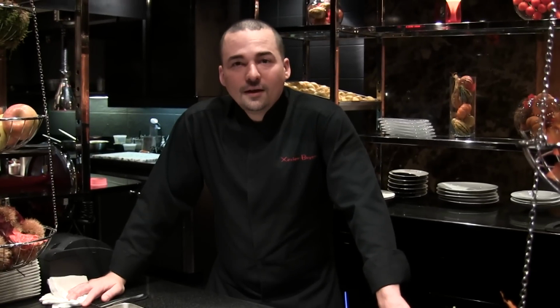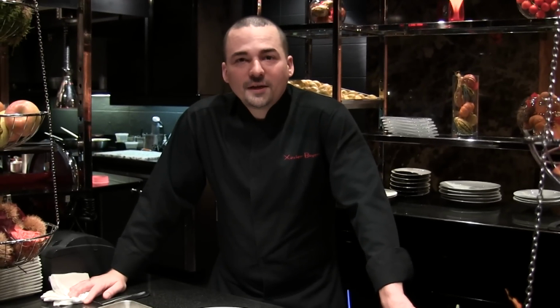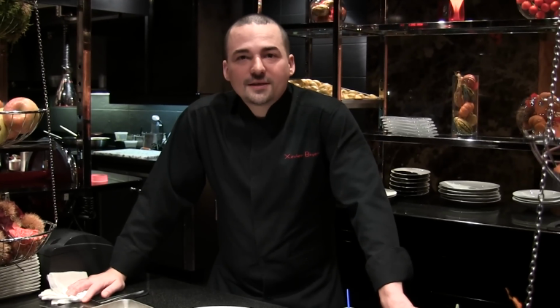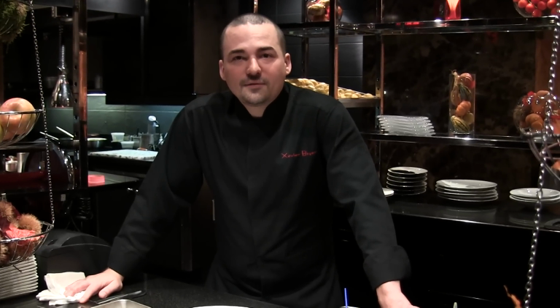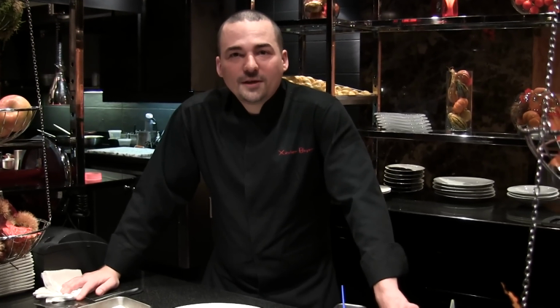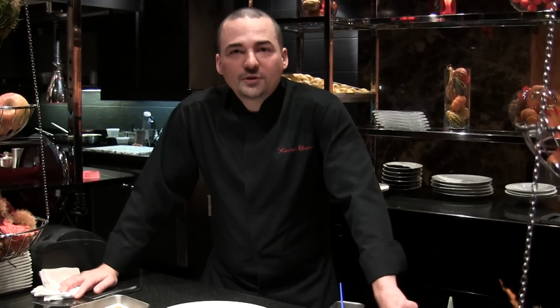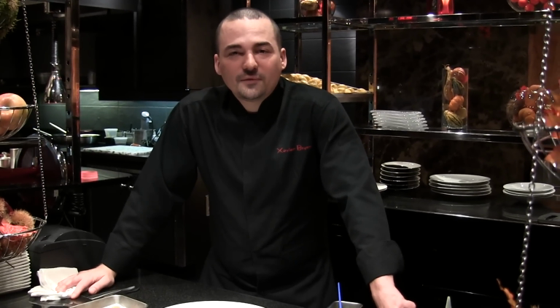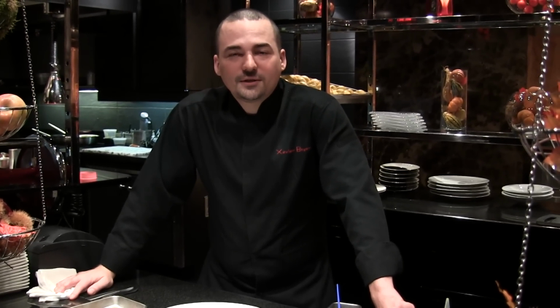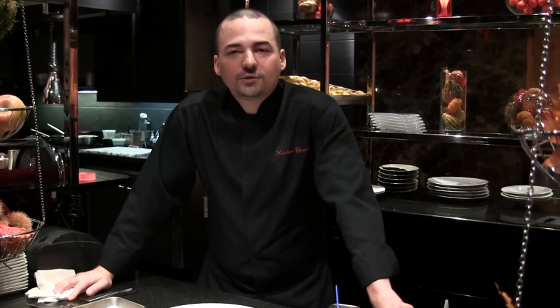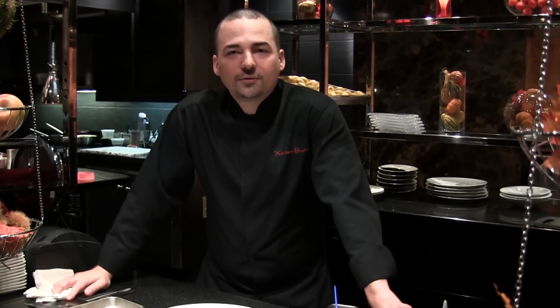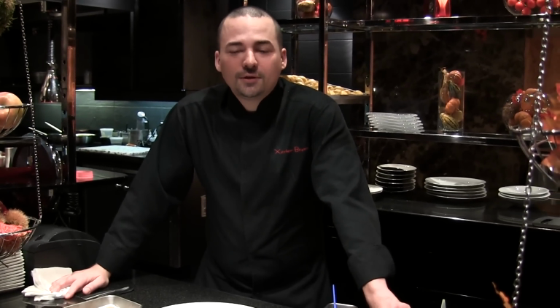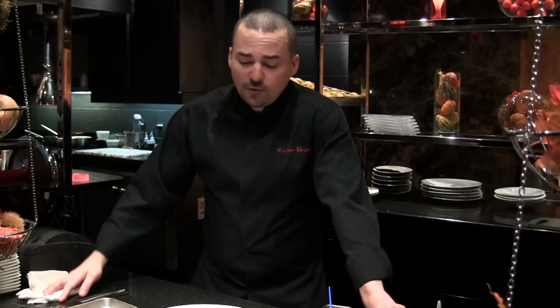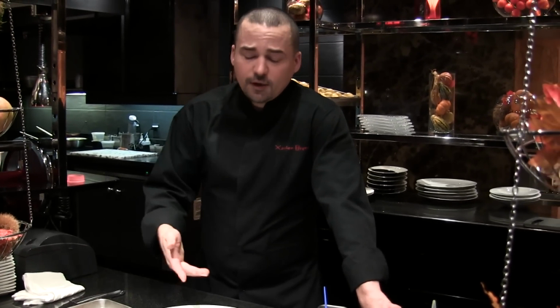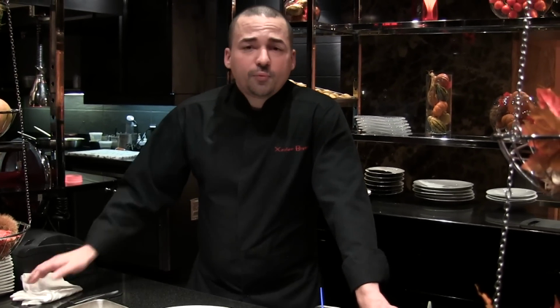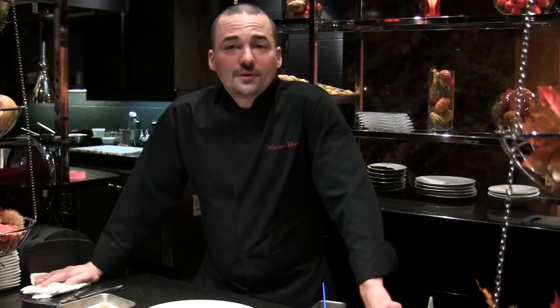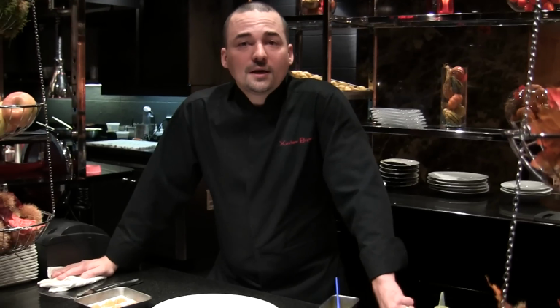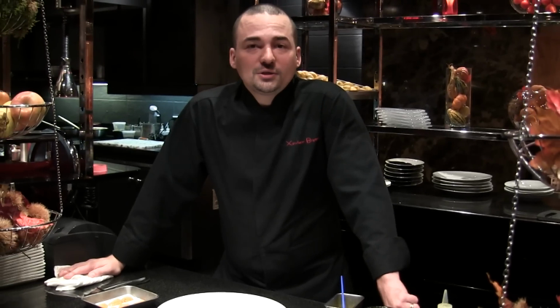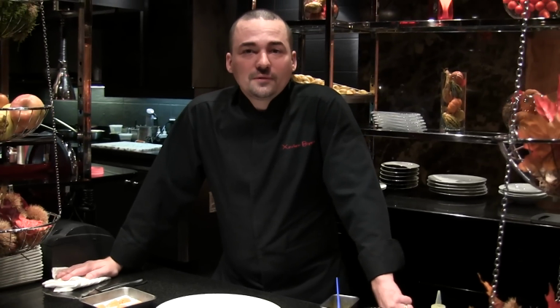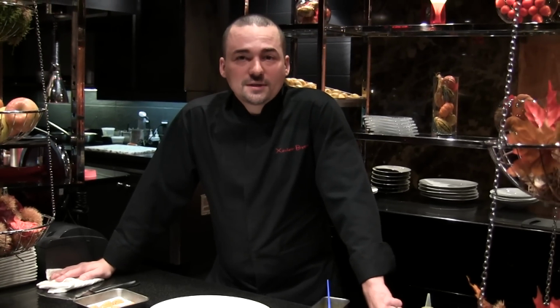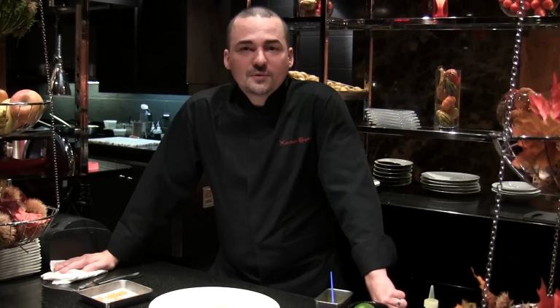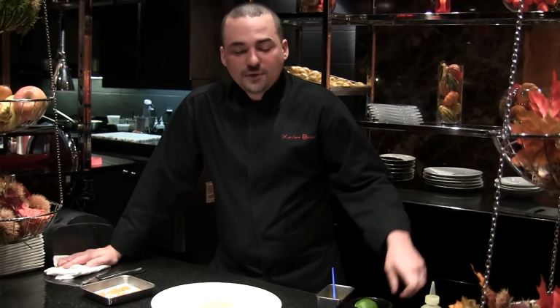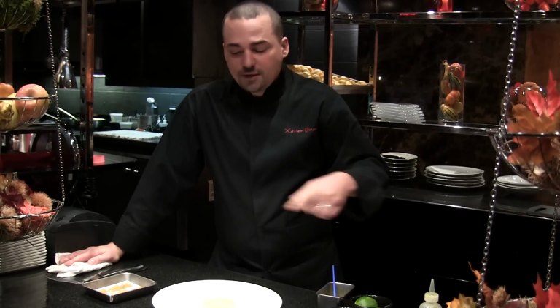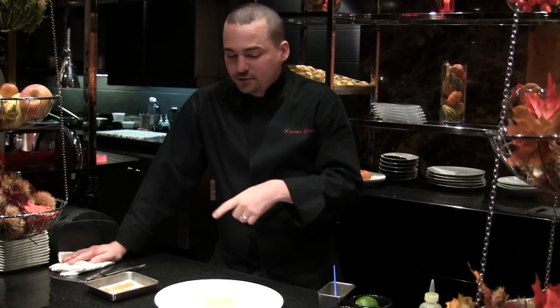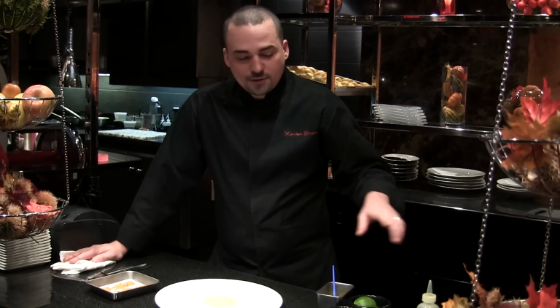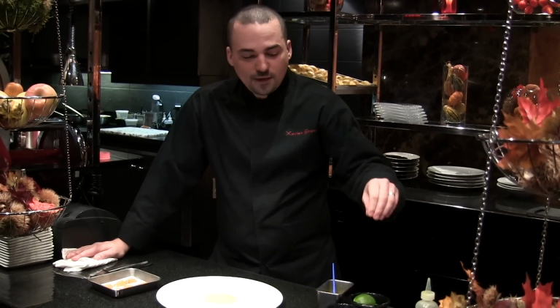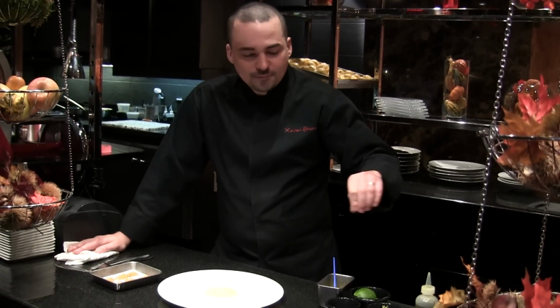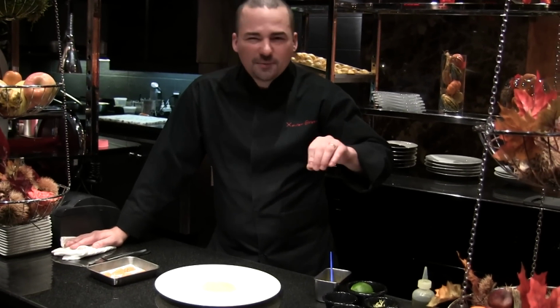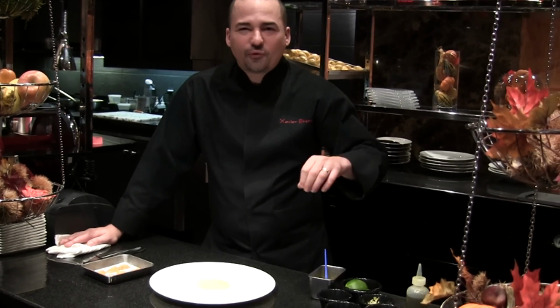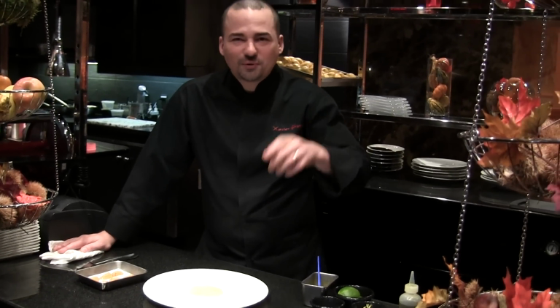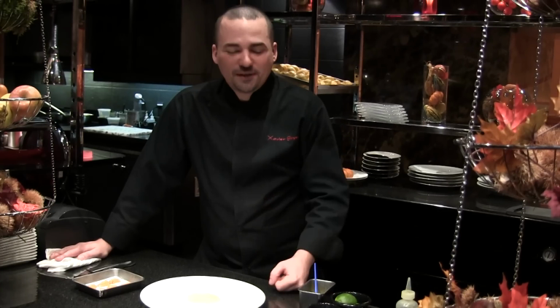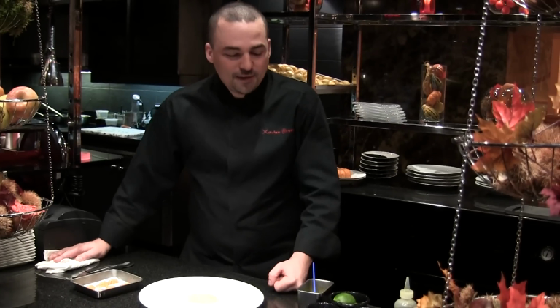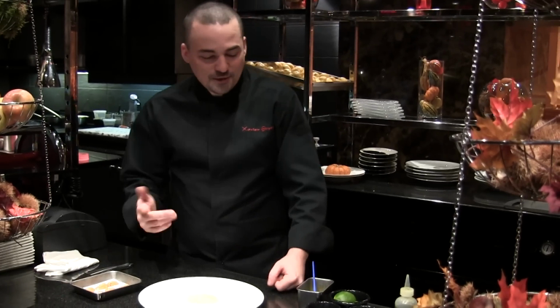Hello, my name is Xavier Bray. I'm the chef of La Telia de Robichaud in New York. Right now, we're going to prepare you a carpaccio of scallops with sea urchins and a little bit of crunch with the bread. Let's go.